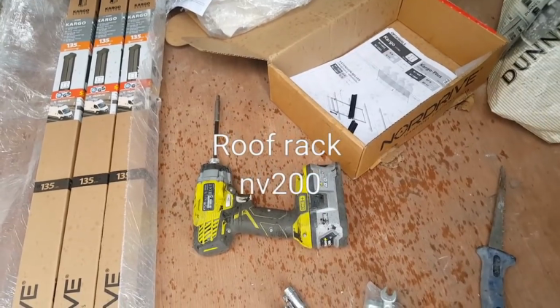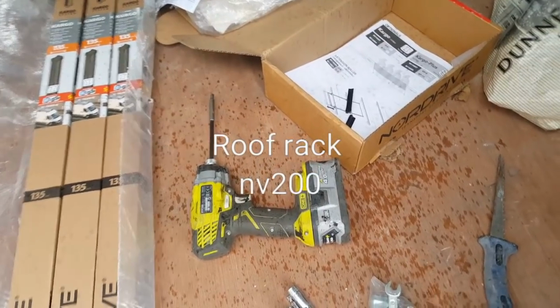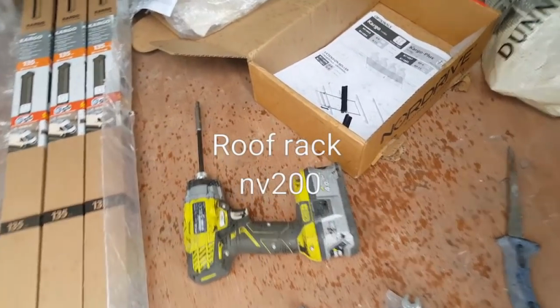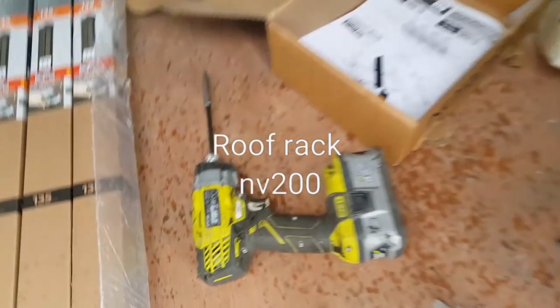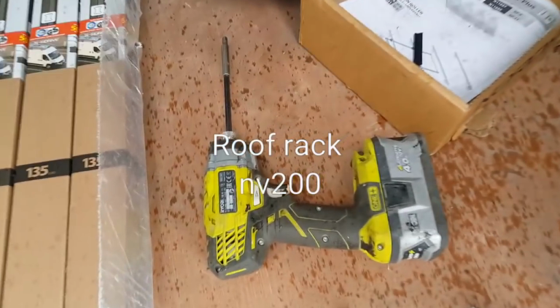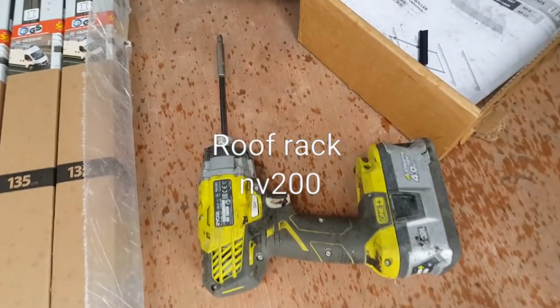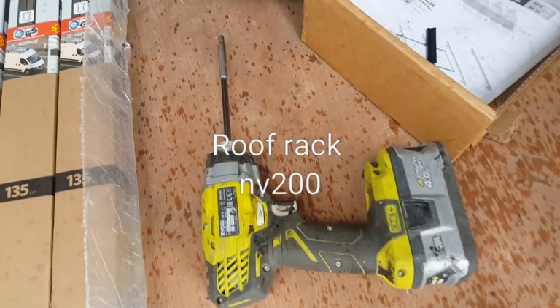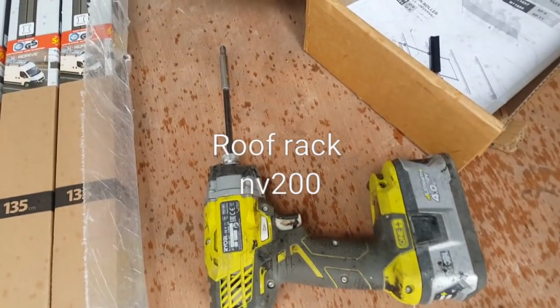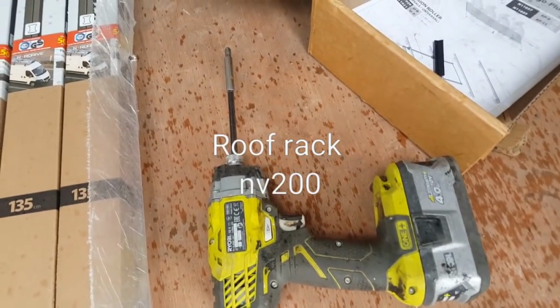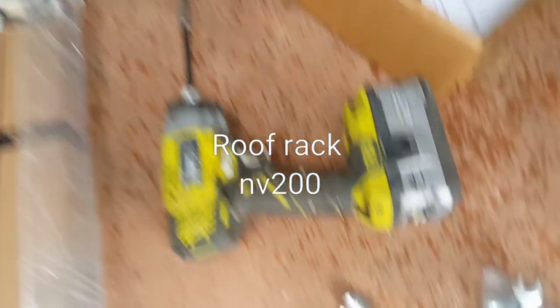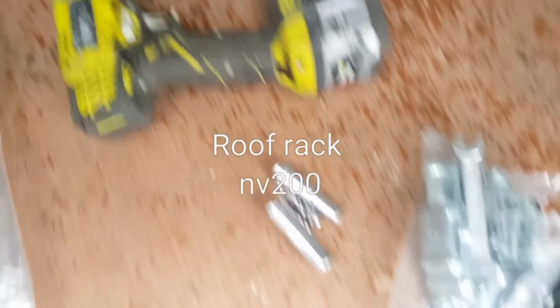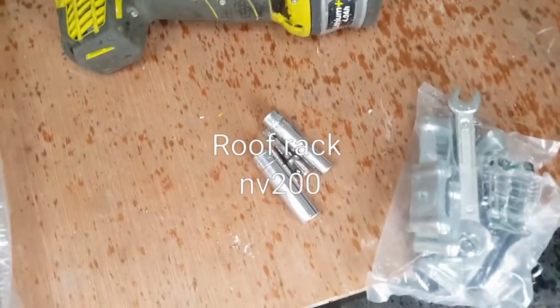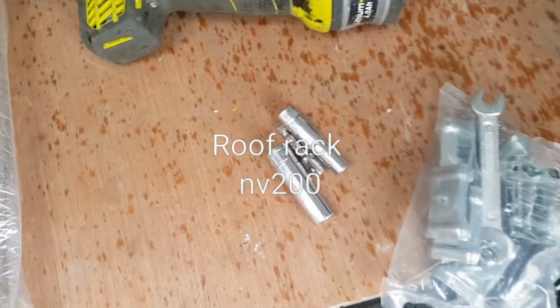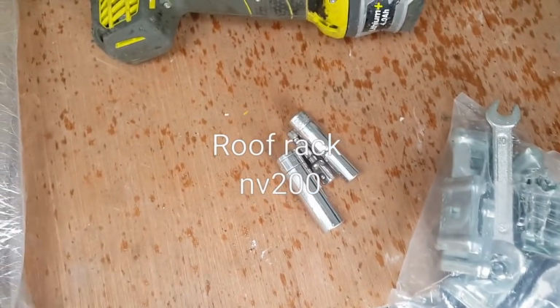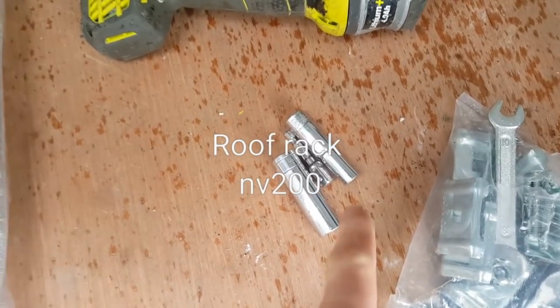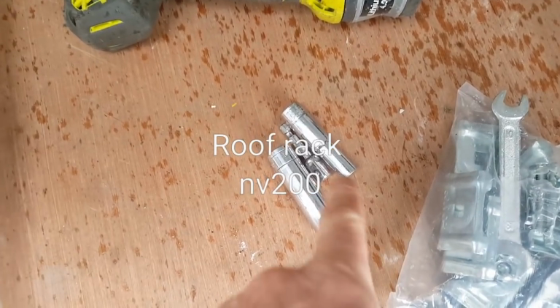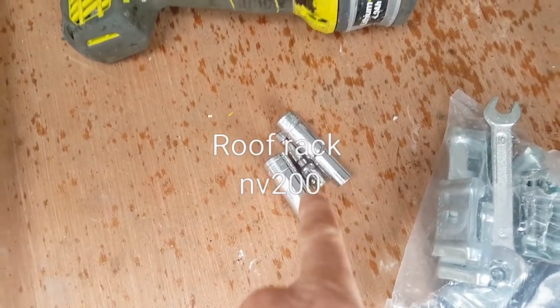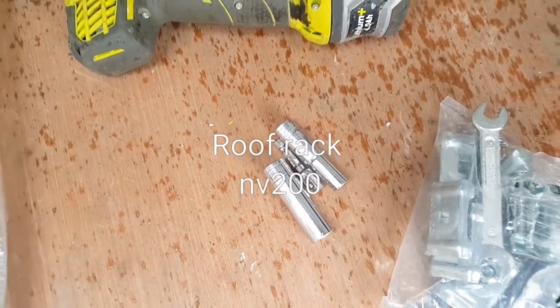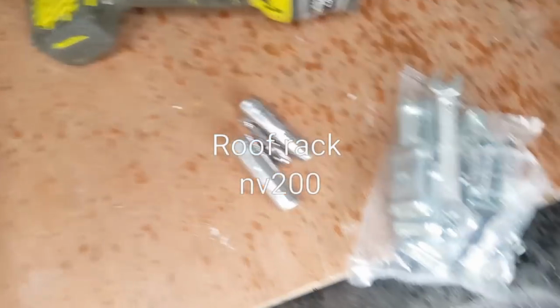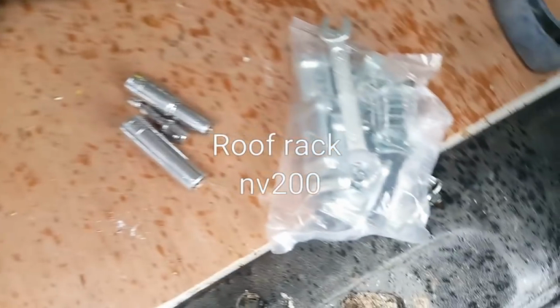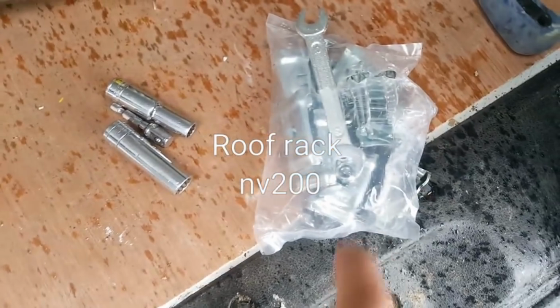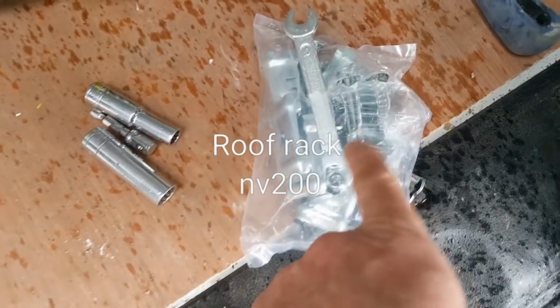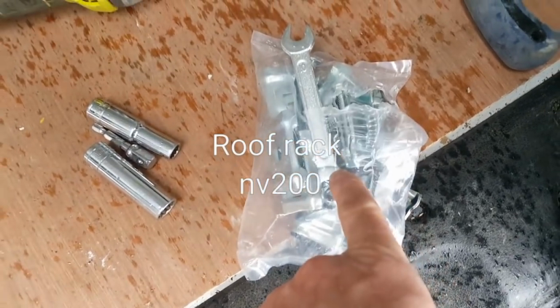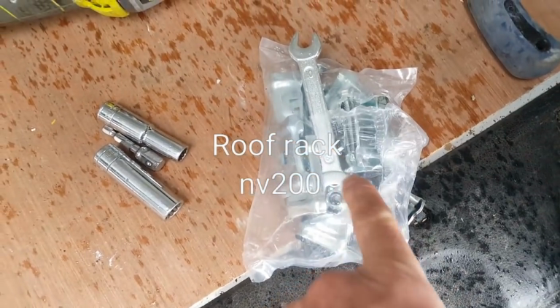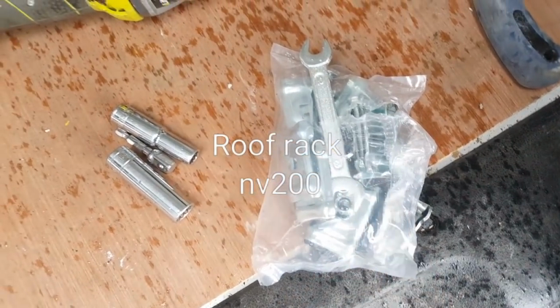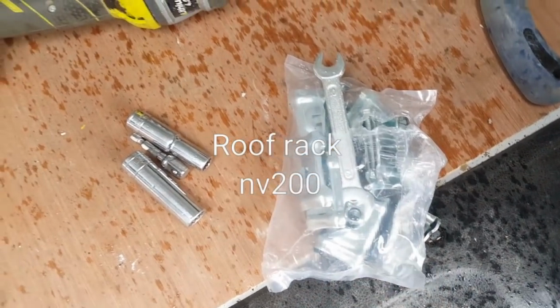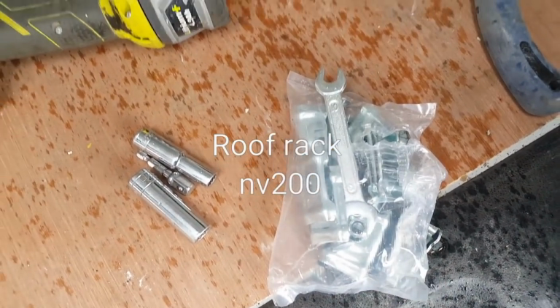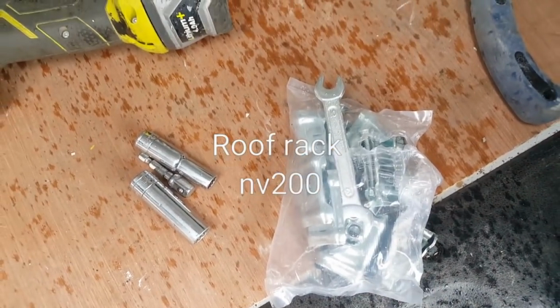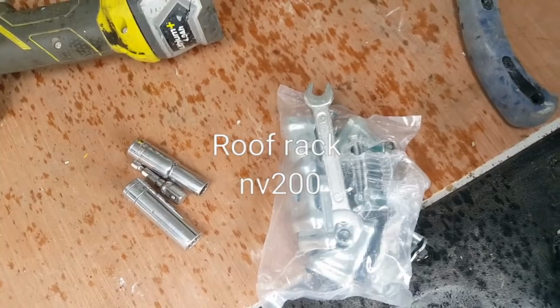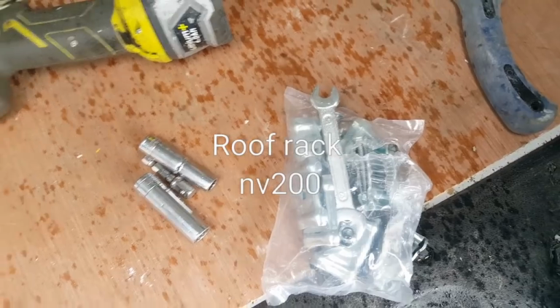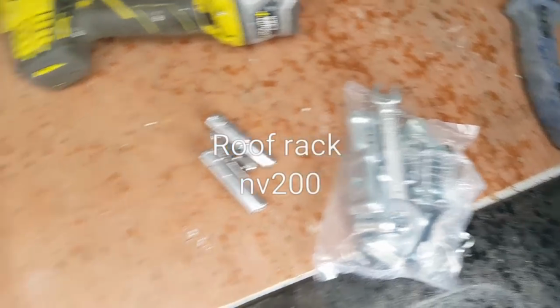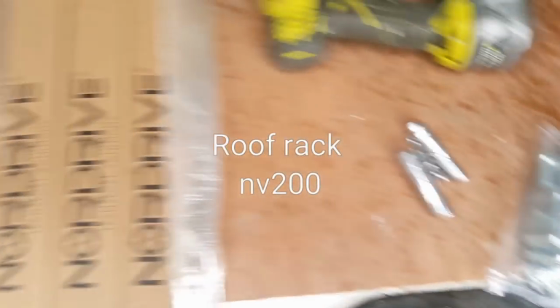This is what you're going to need. I'm using an impactor with a 13mm socket attachment. They give you a small spanner in the pack but it's useless.